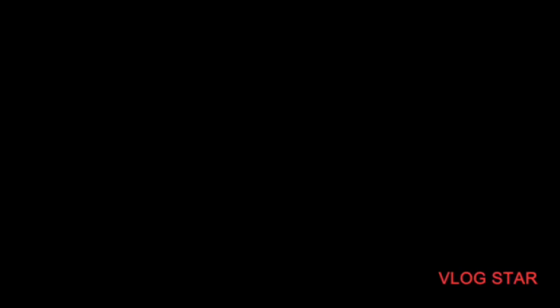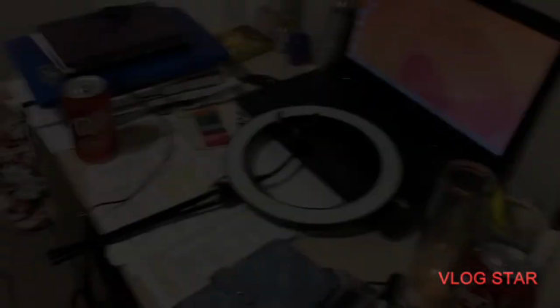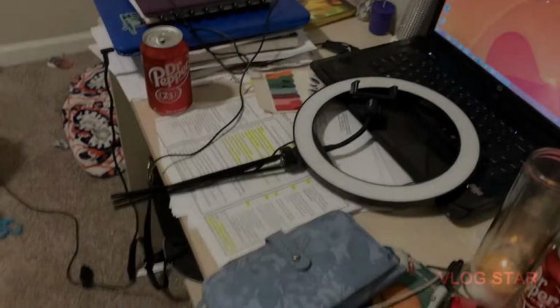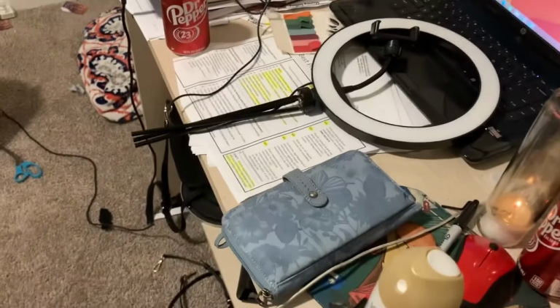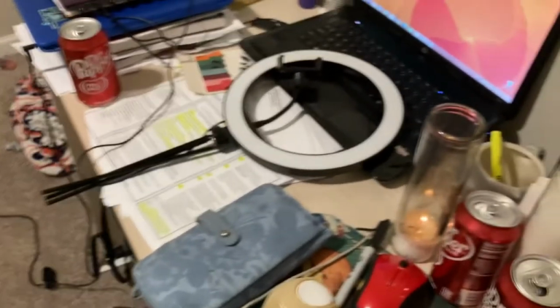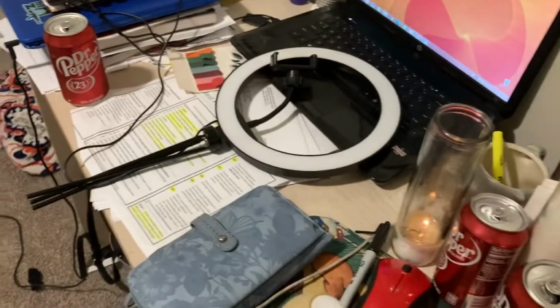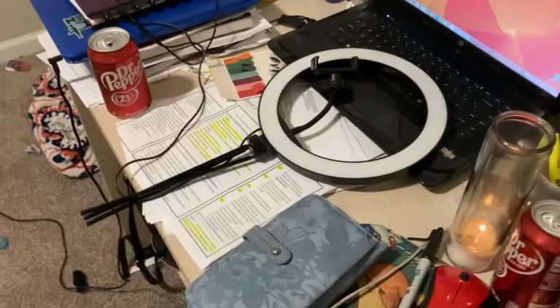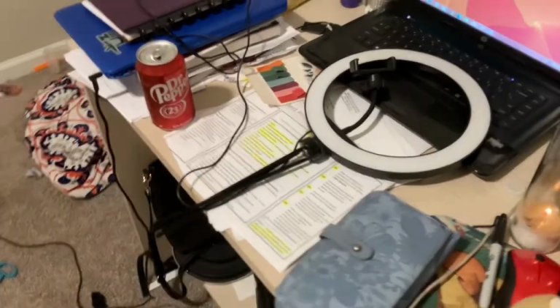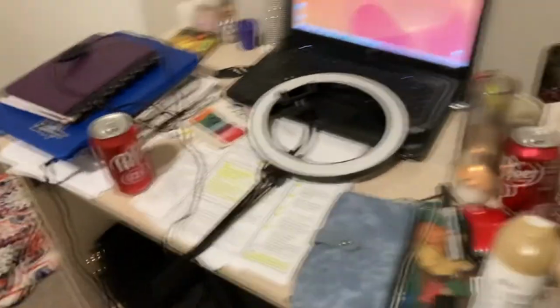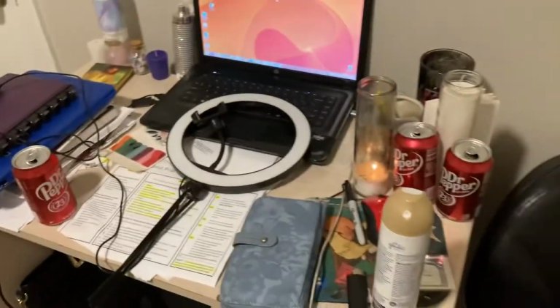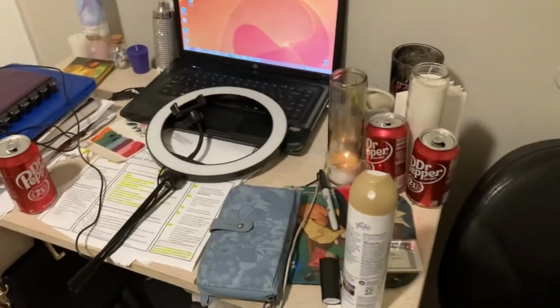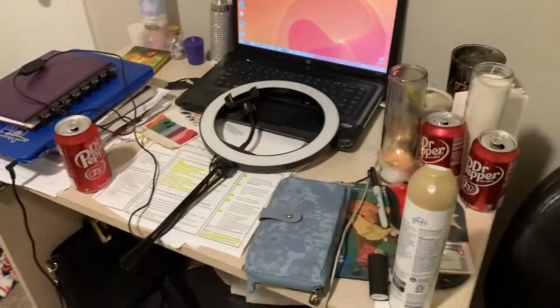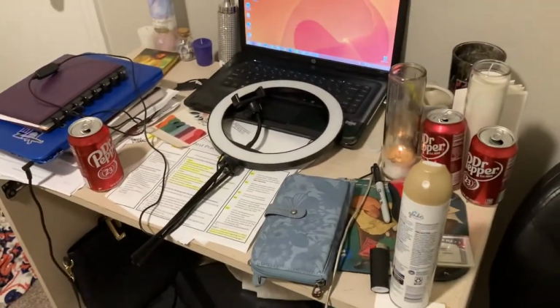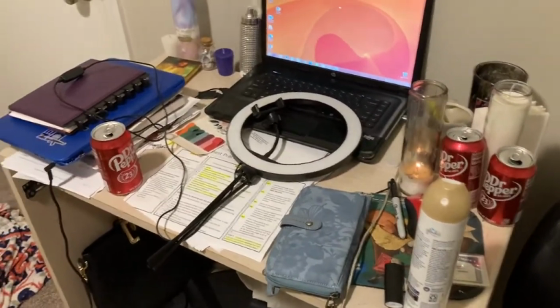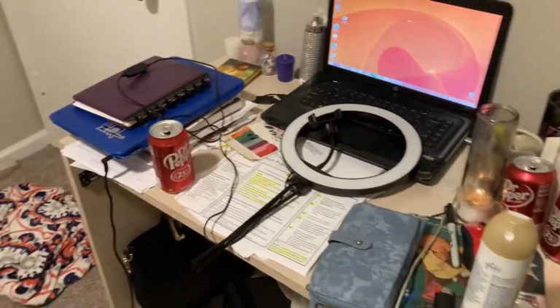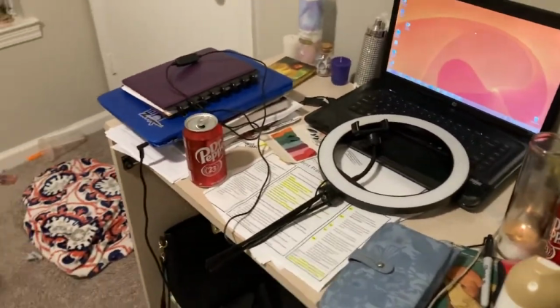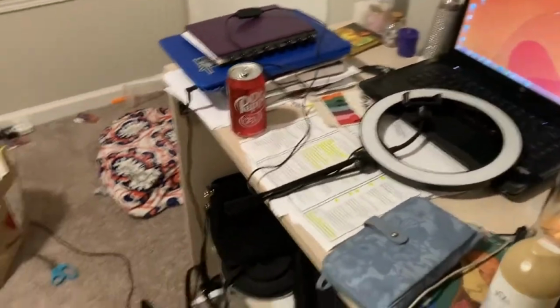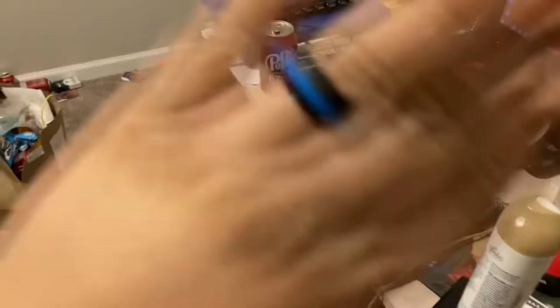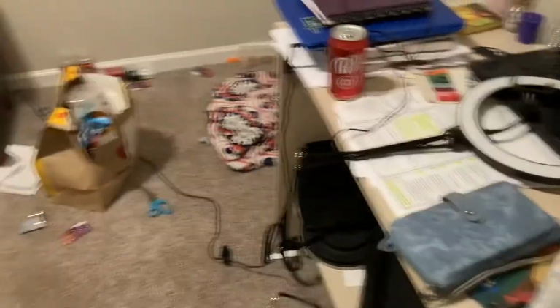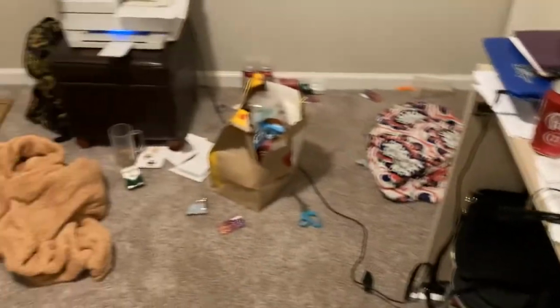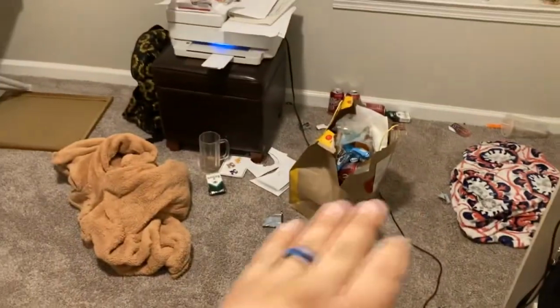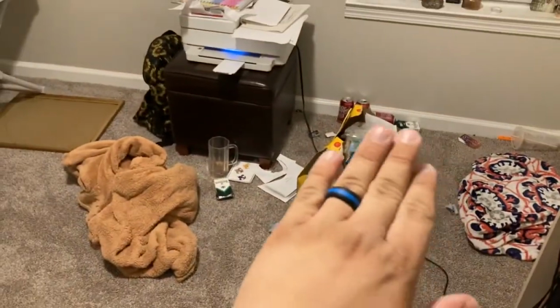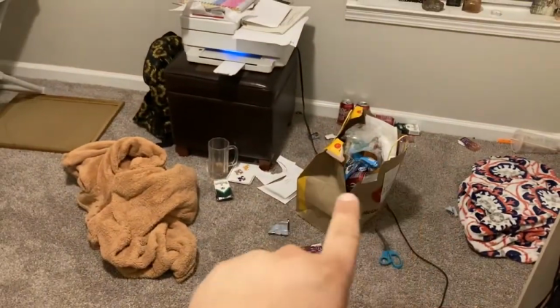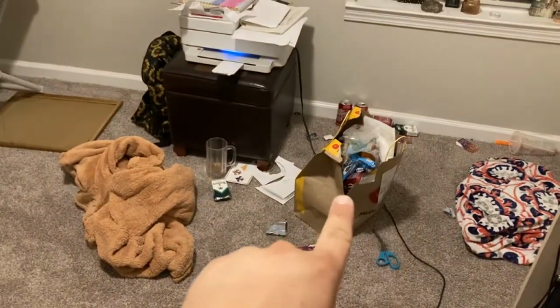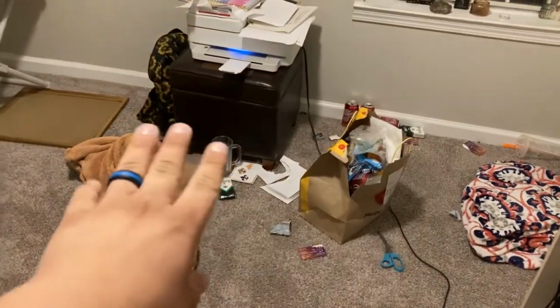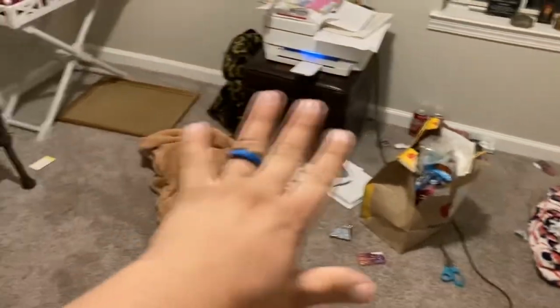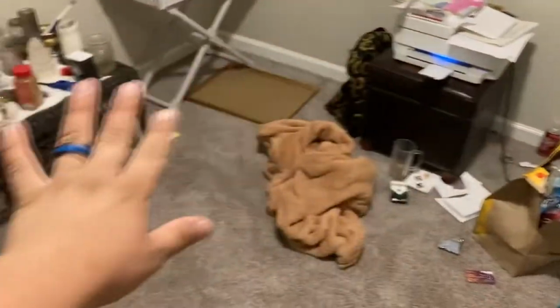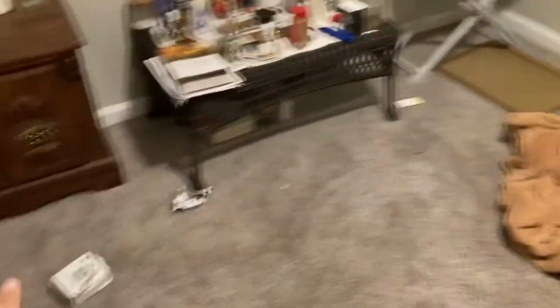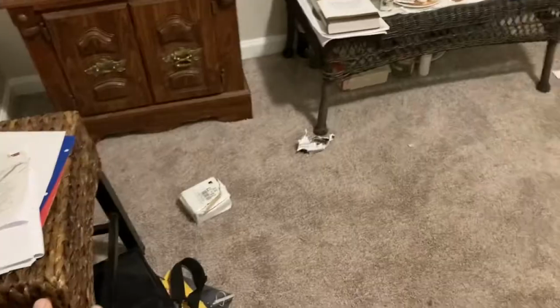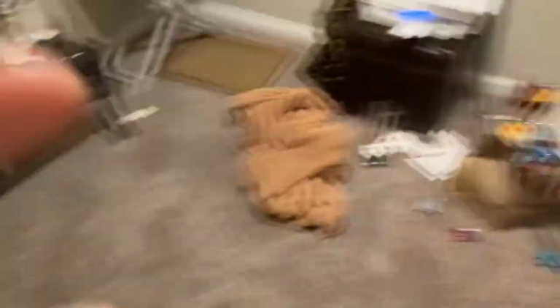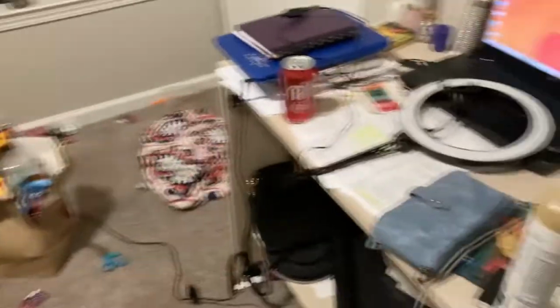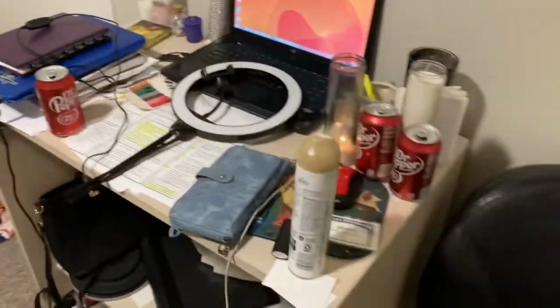Hey guys, welcome back to my channel. So I'm doing another video — this is my witchy room tour before I start packing it up. Ignore the mess, I am literally picking up trash, there's stuff everywhere, so I'm just going to go ahead and give you a witchy room tour.